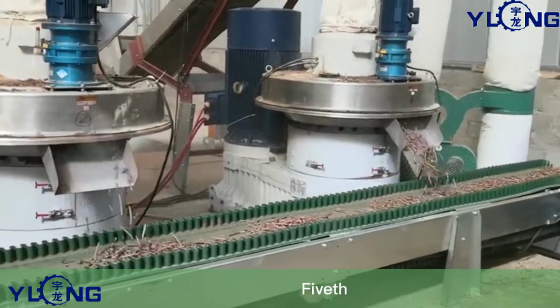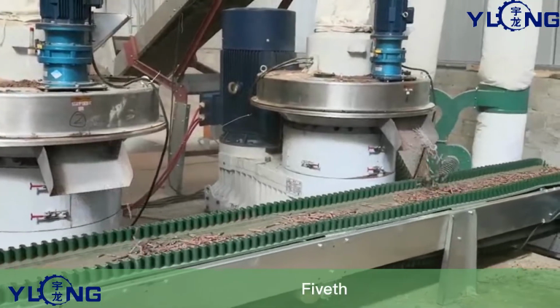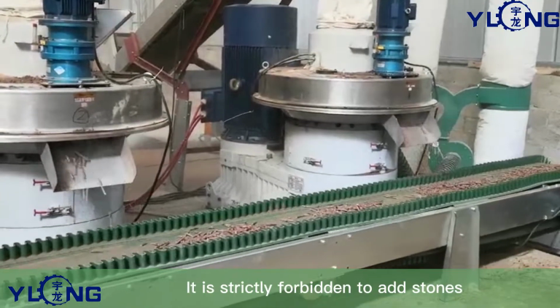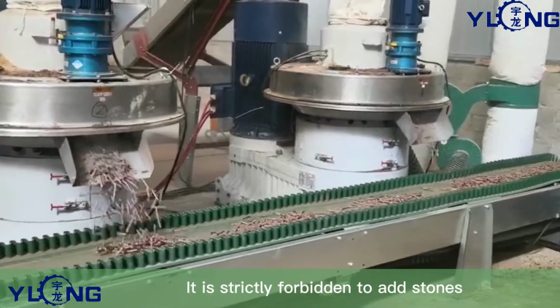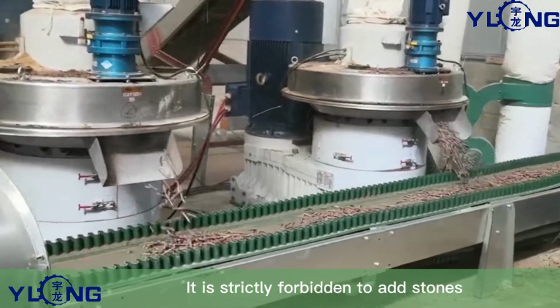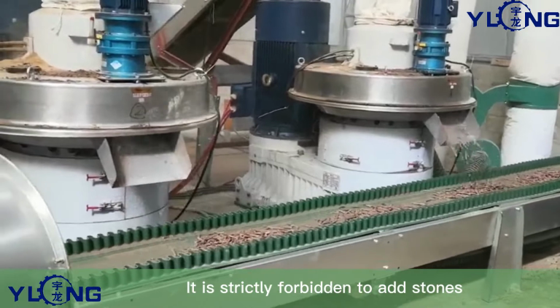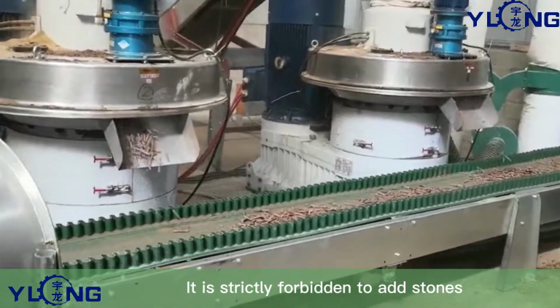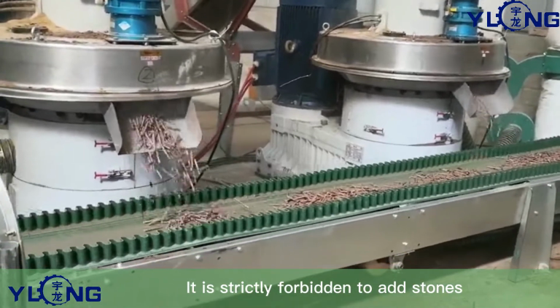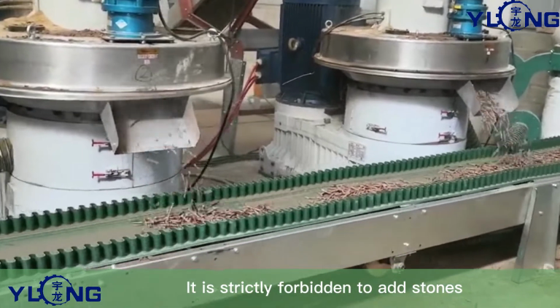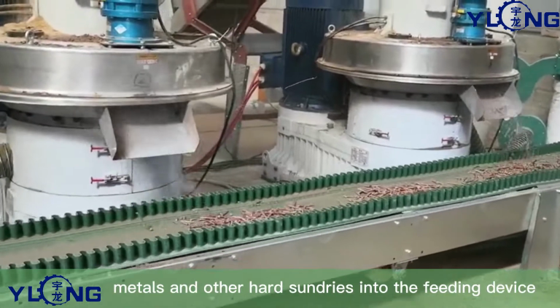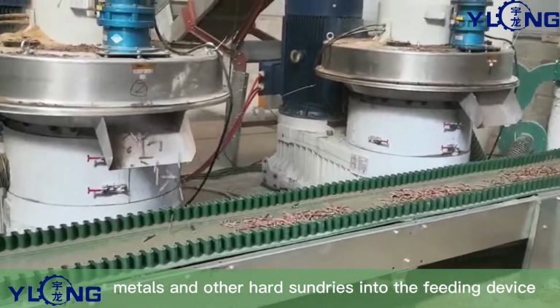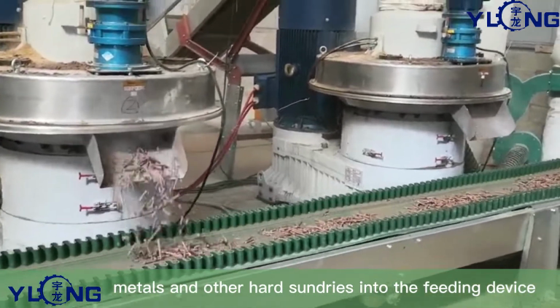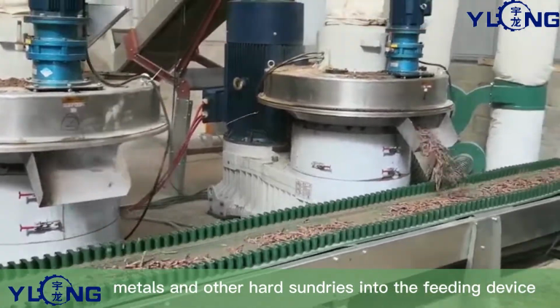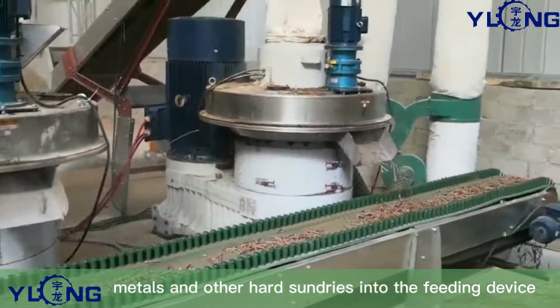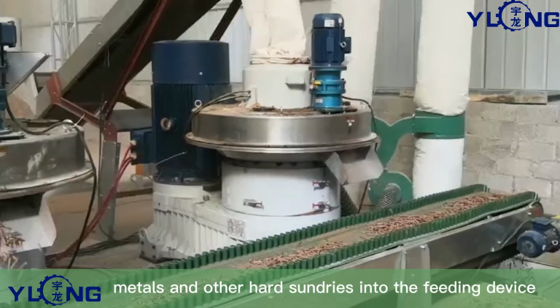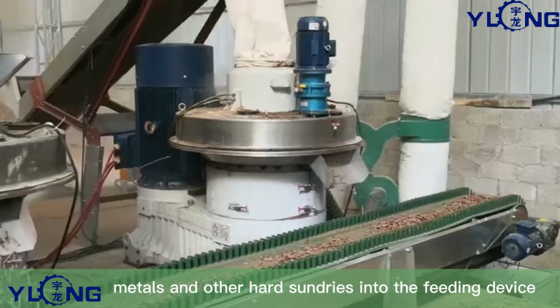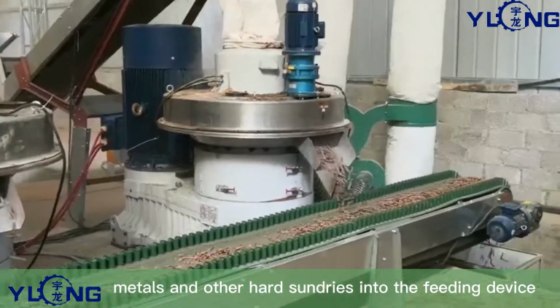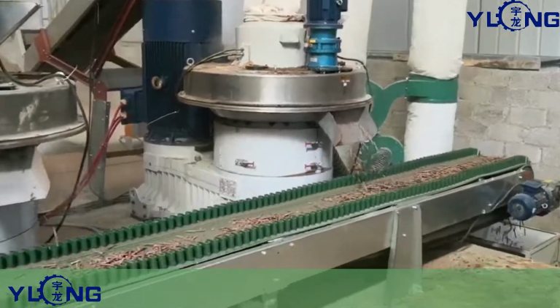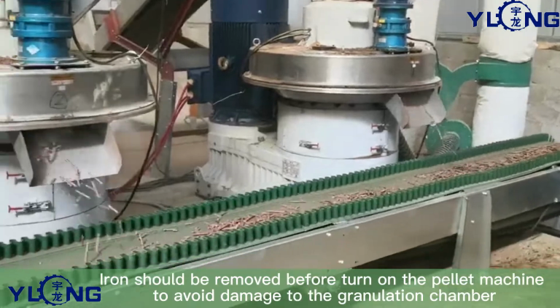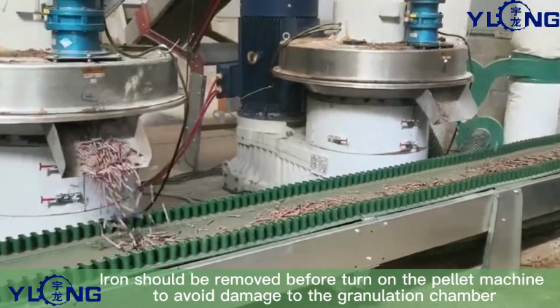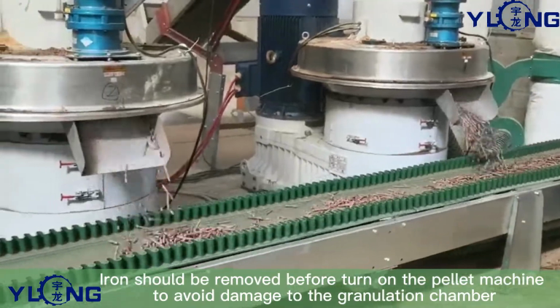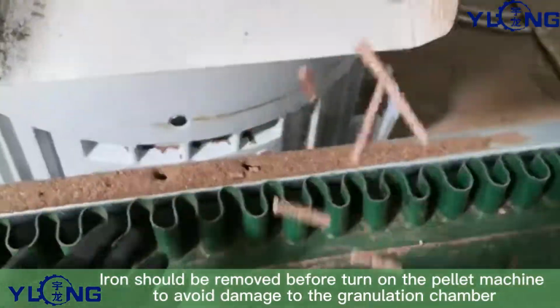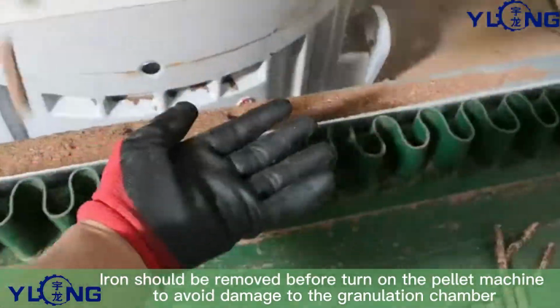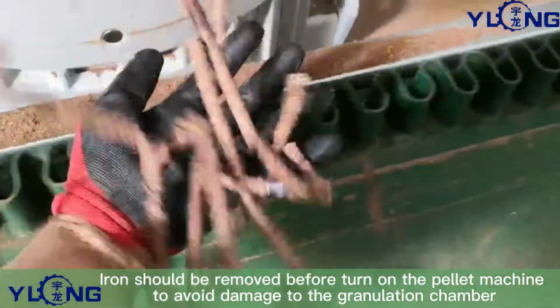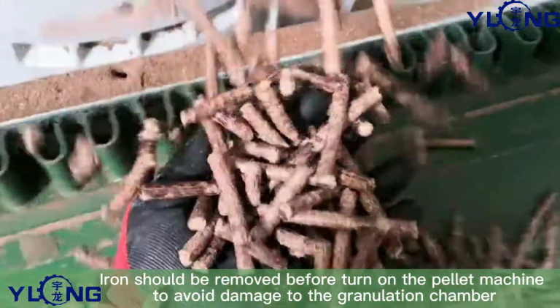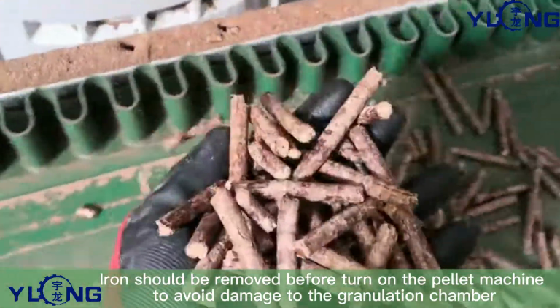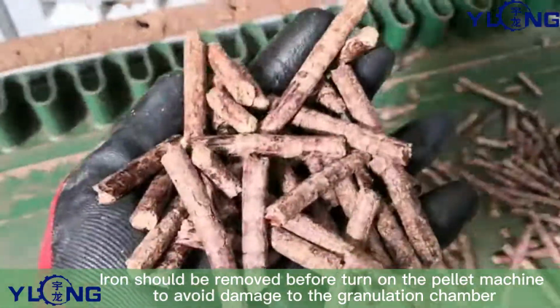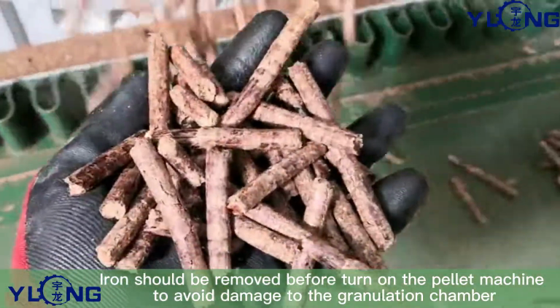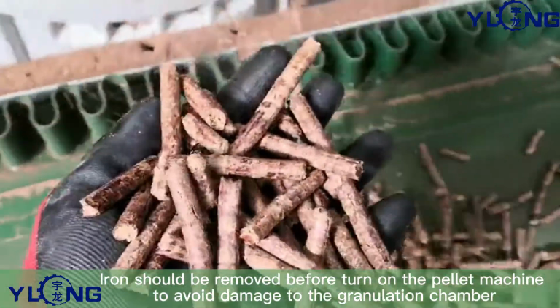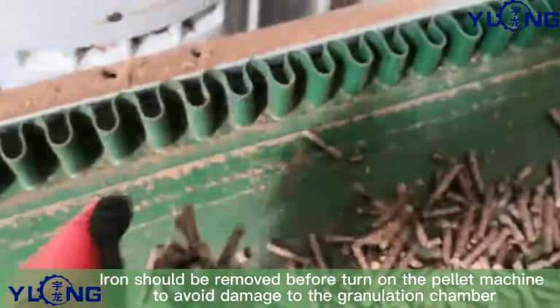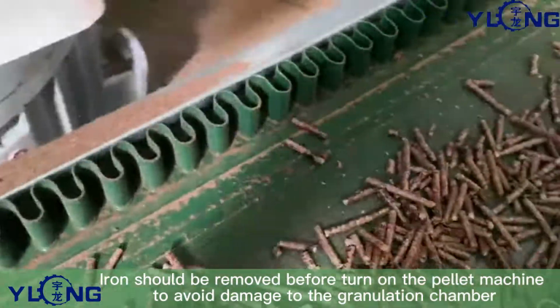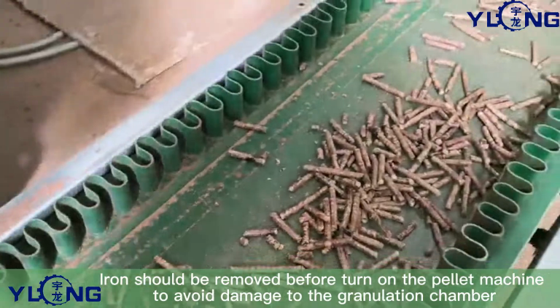Fifth, it is strictly forbidden to add stones, metals and other hard sundries into the feeding device. Iron should be removed before turning on the pellet machine to avoid damage to the granulation chamber.